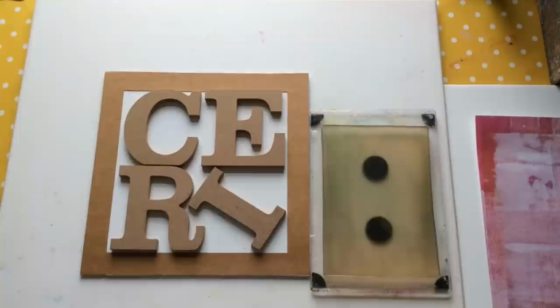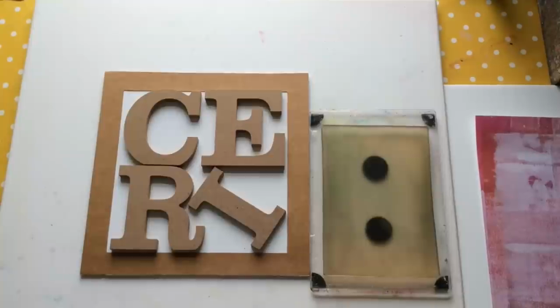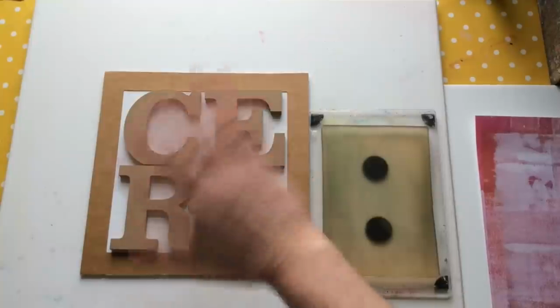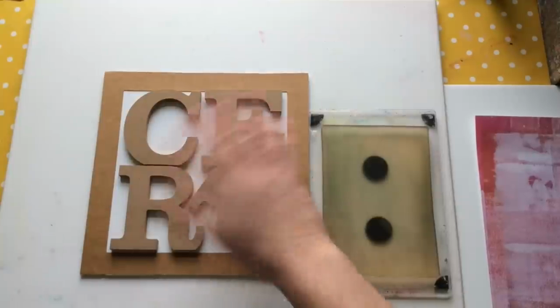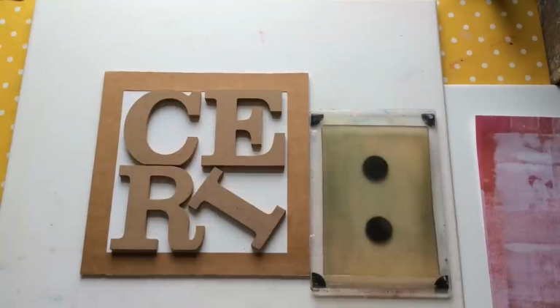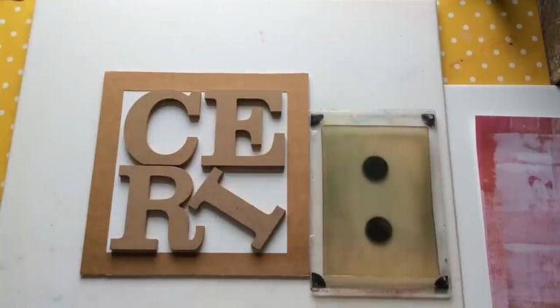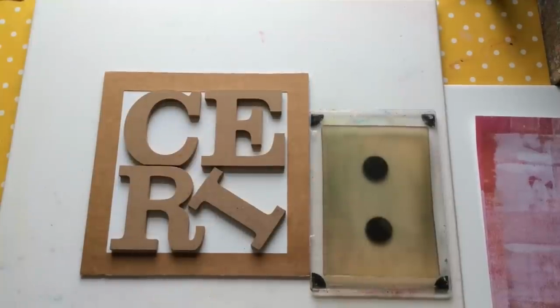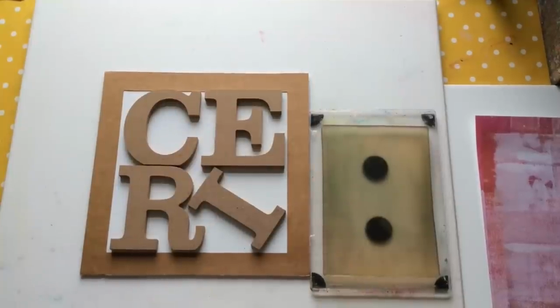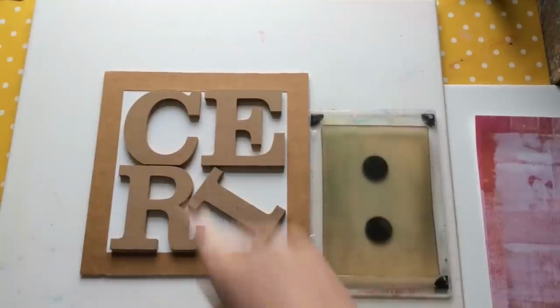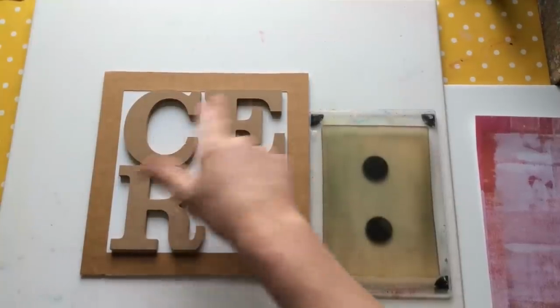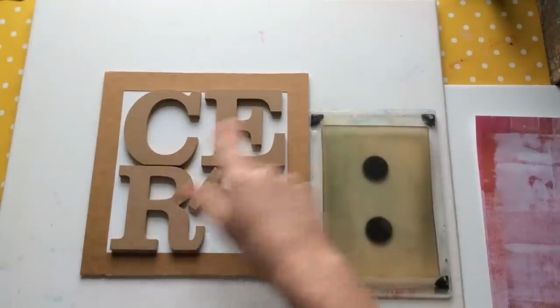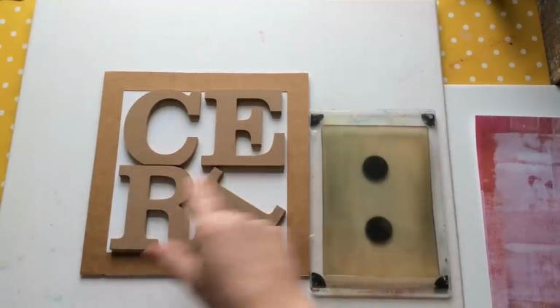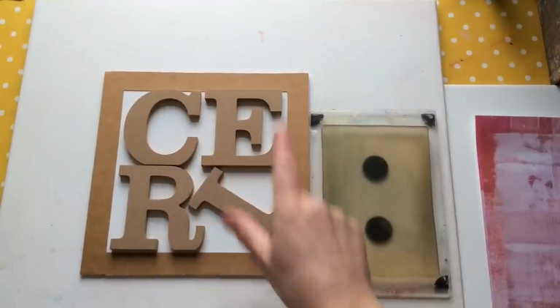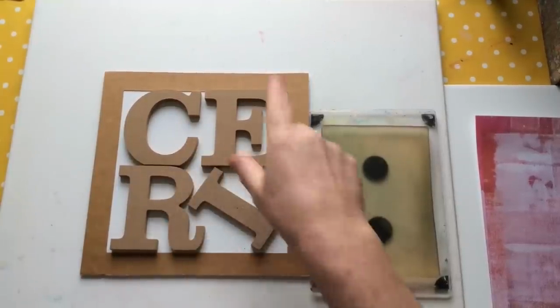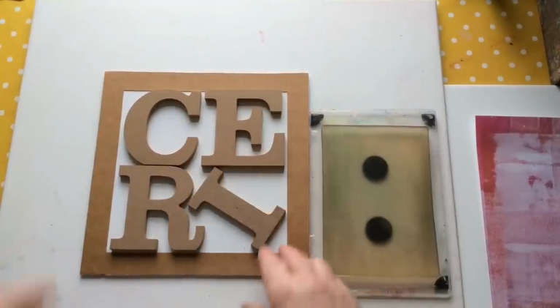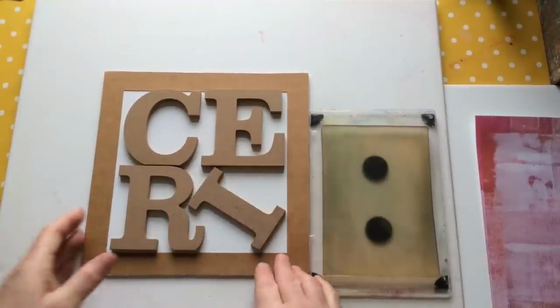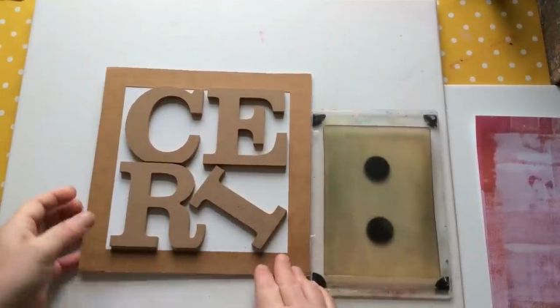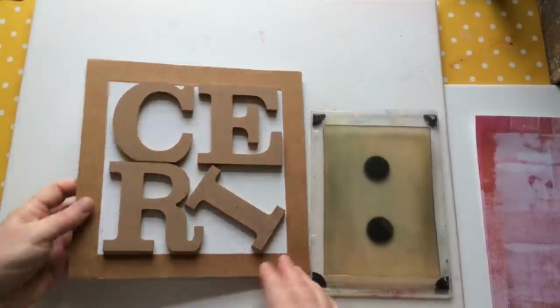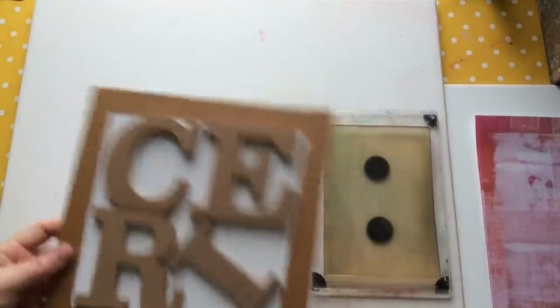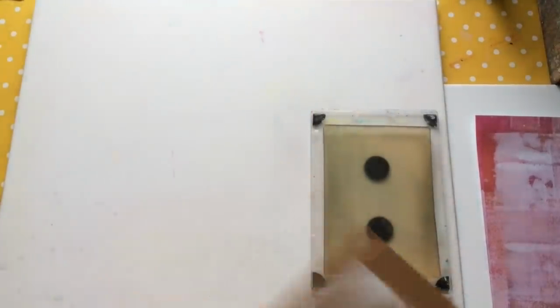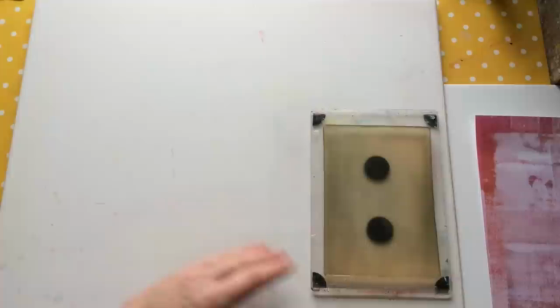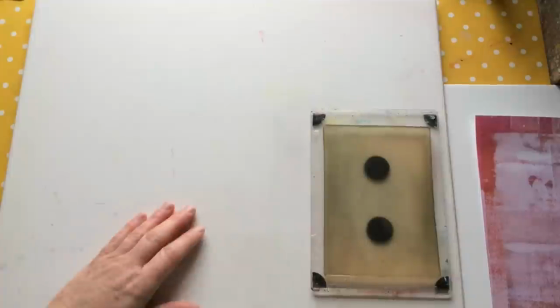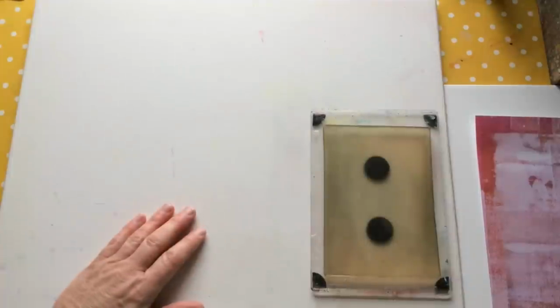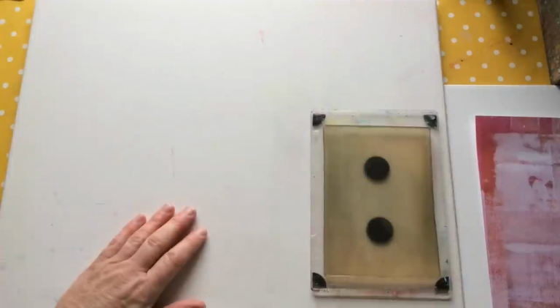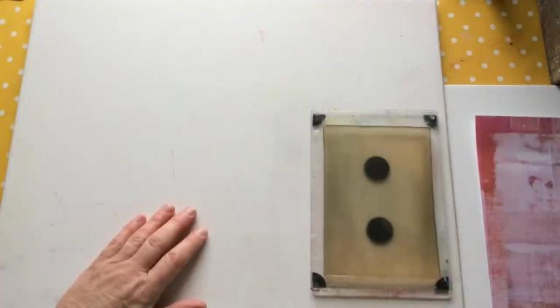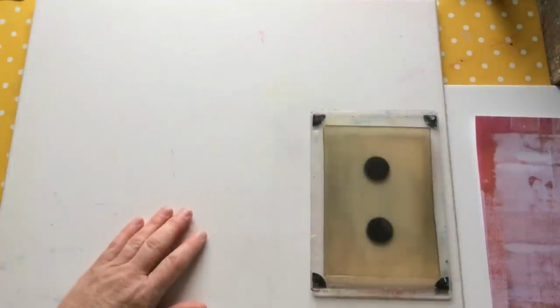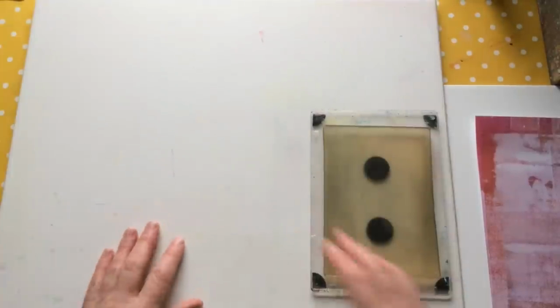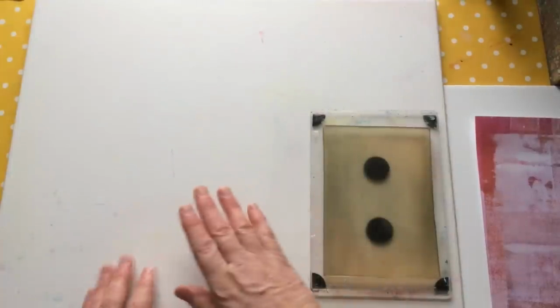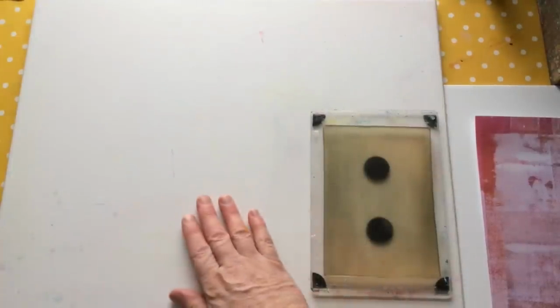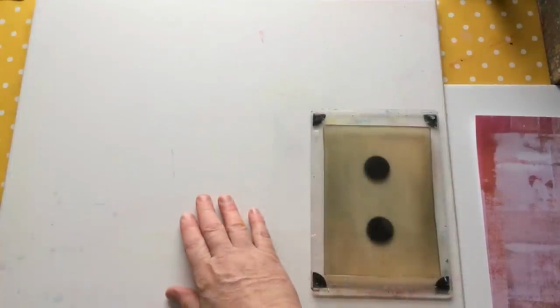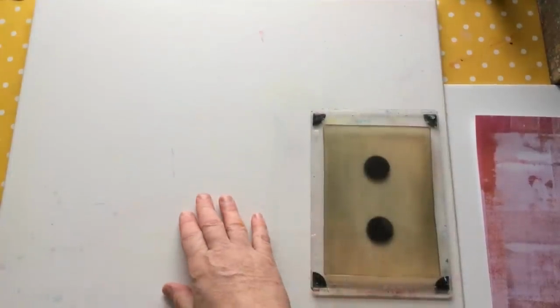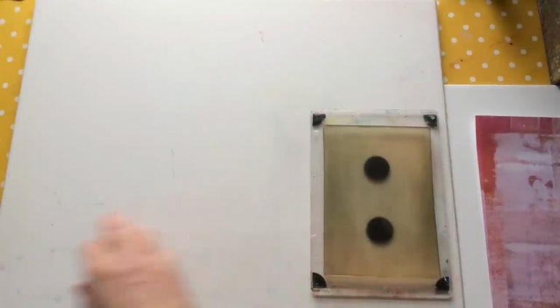Hello everyone, Ceri the Crafter here — that's C-E-R-I the Crafter — and I want to introduce you to another one of my designs in stencils and masks.